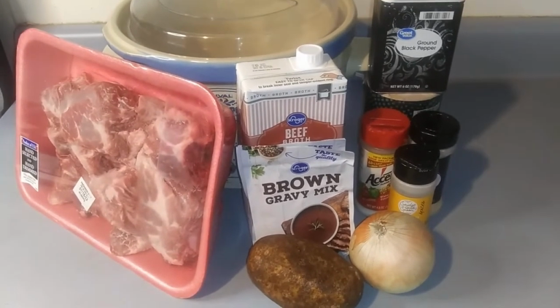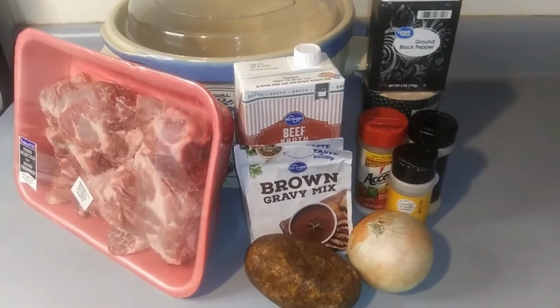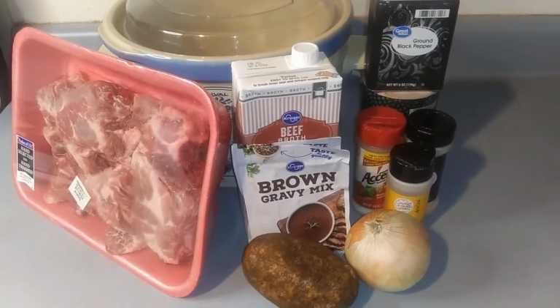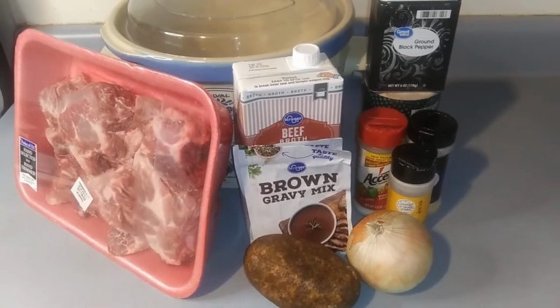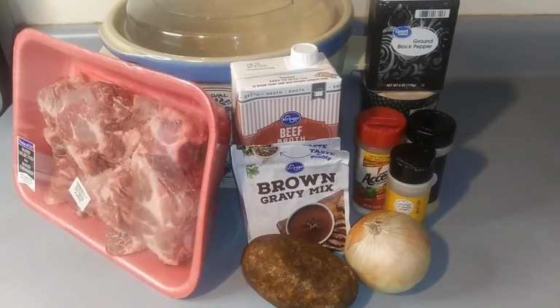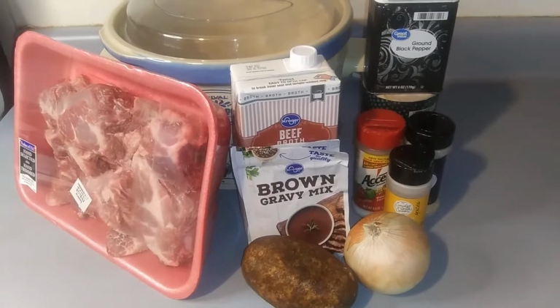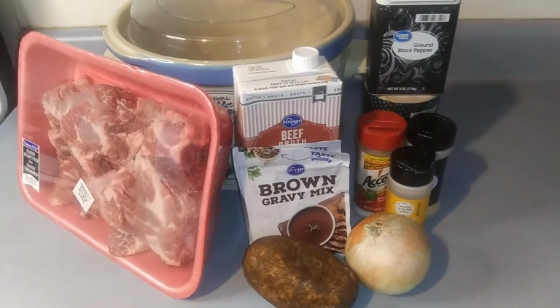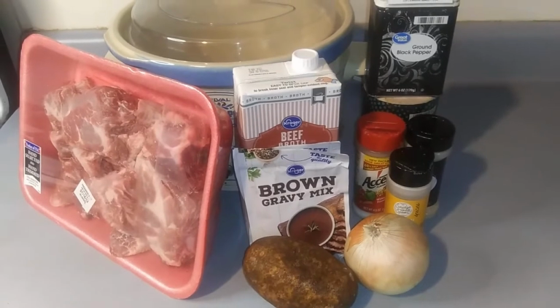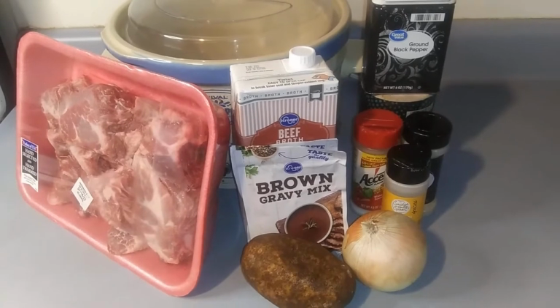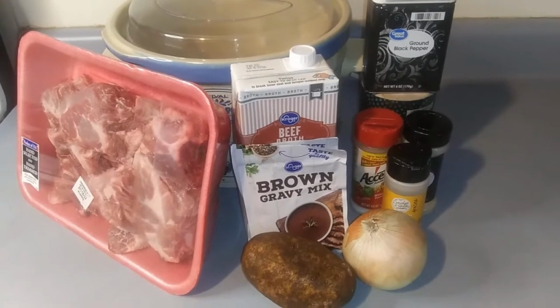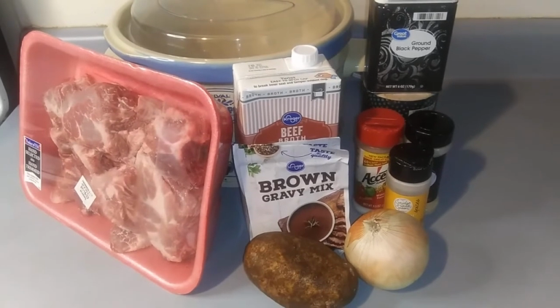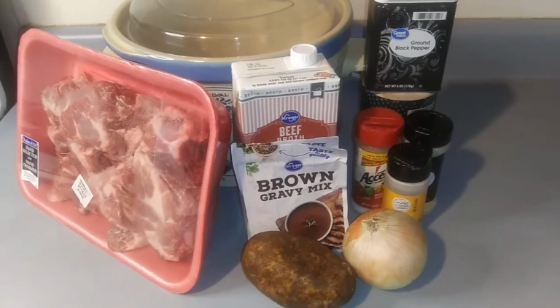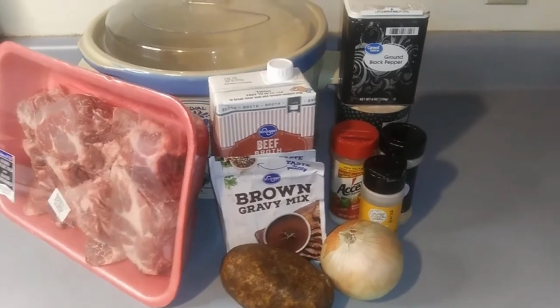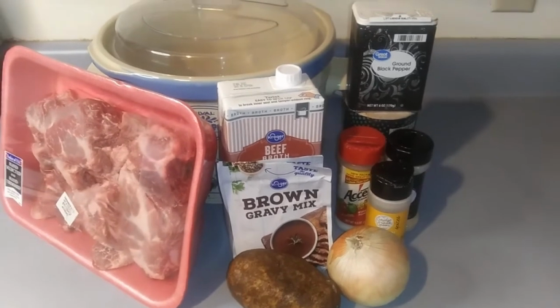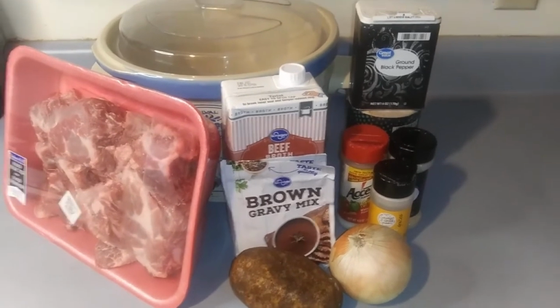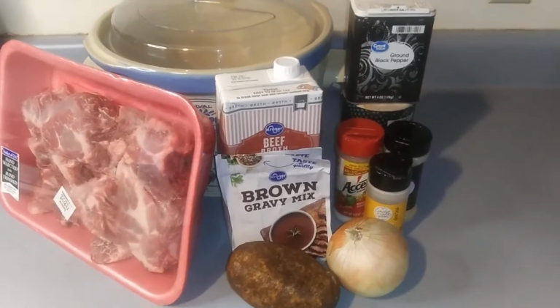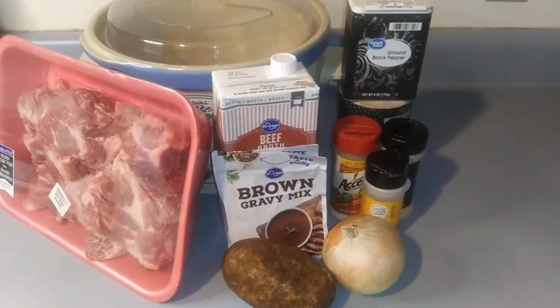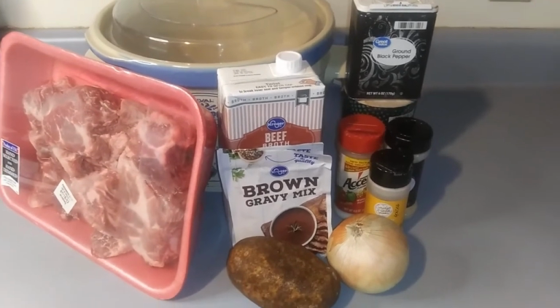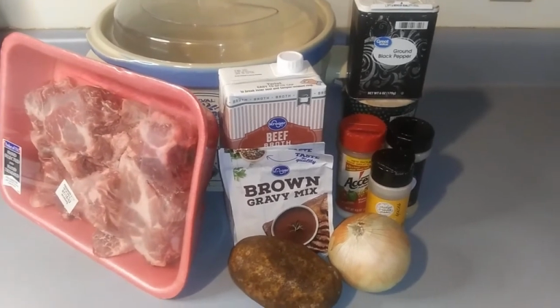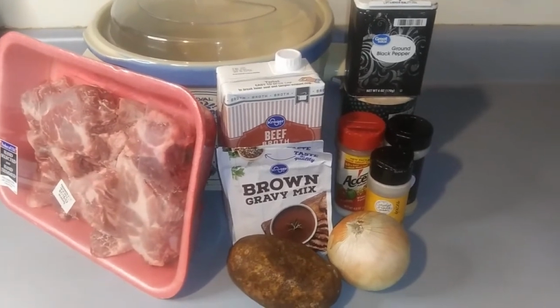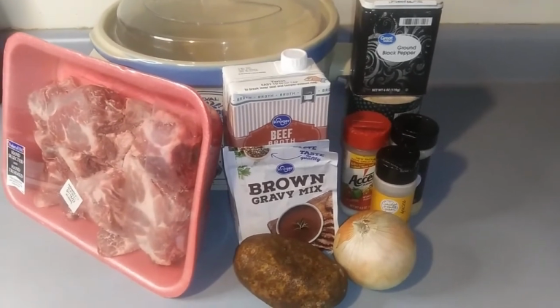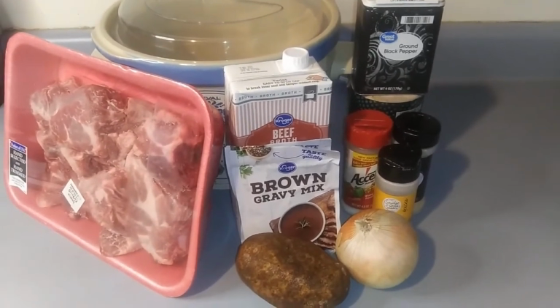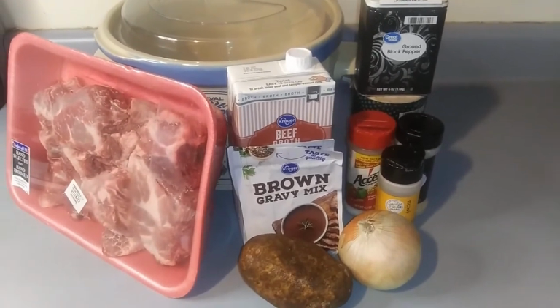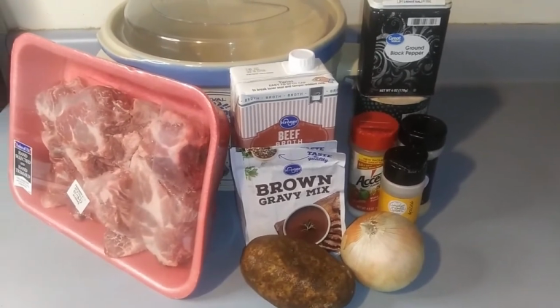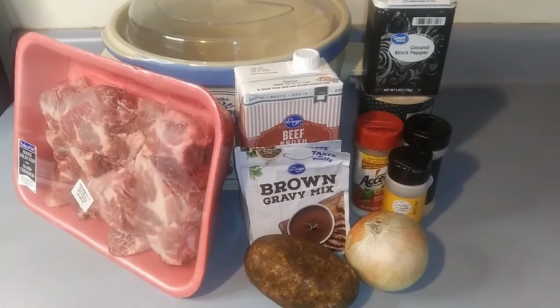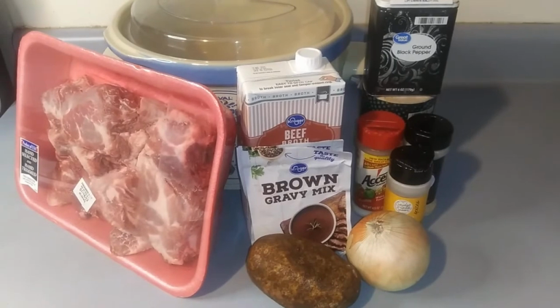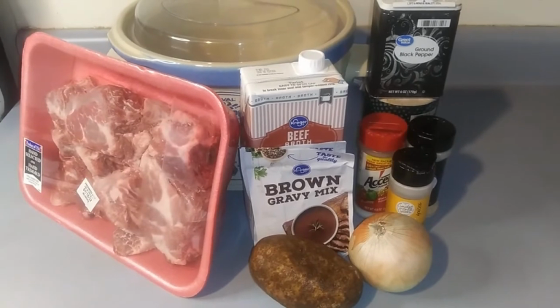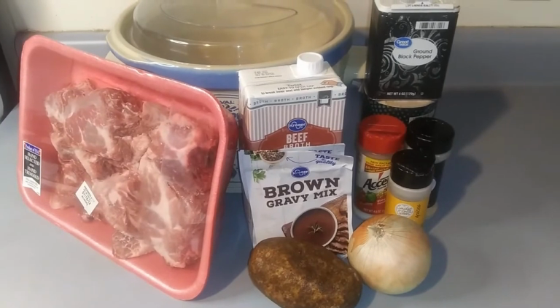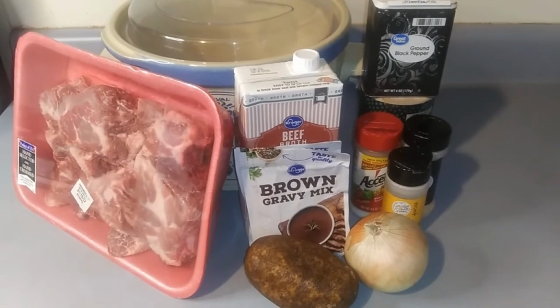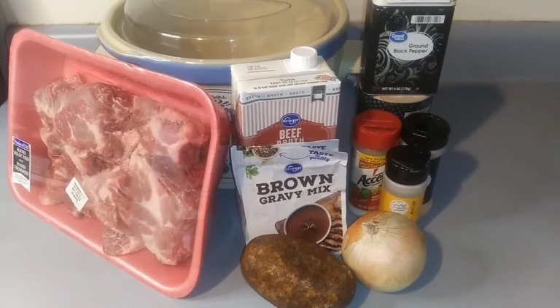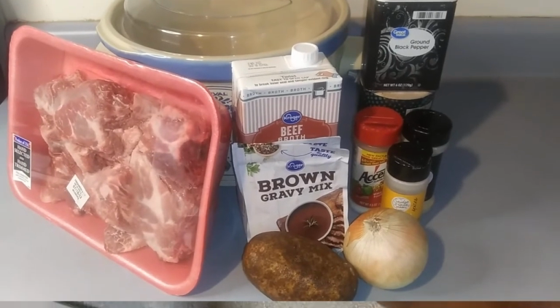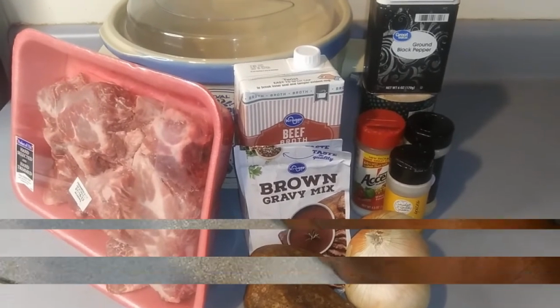To make neck bones with potatoes, you need, of course, neck bones, broth, brown gravy packs, onions, potatoes, seasonings to your liking, and a slow cooker.